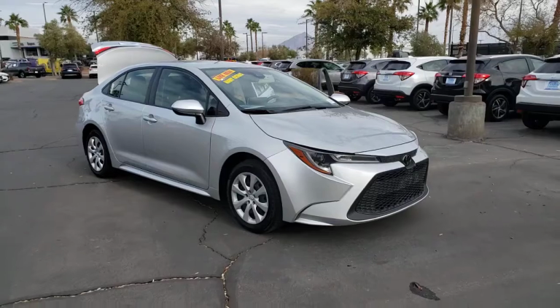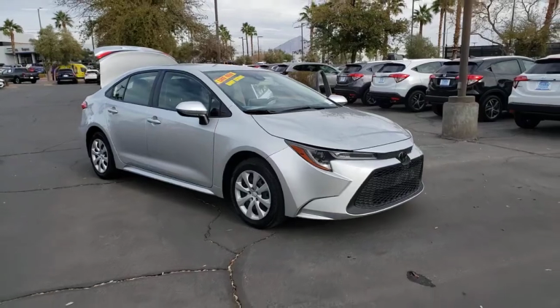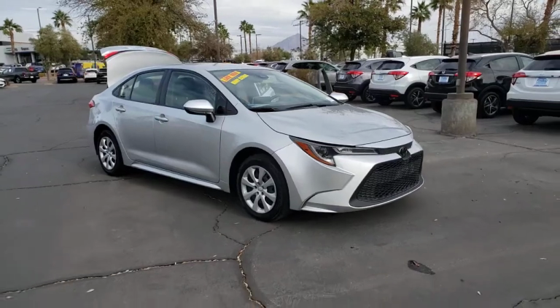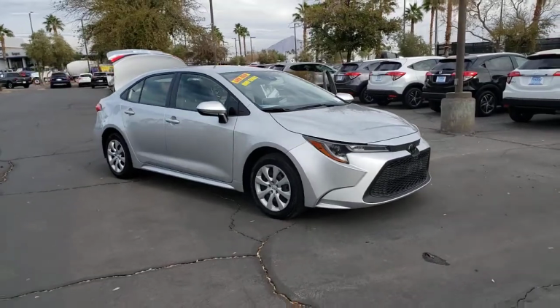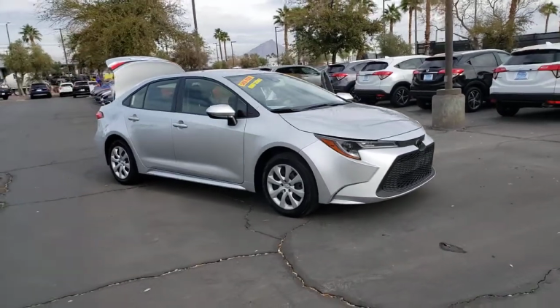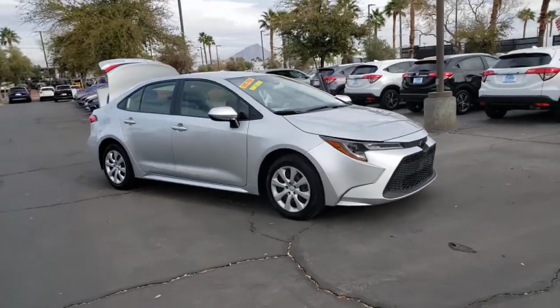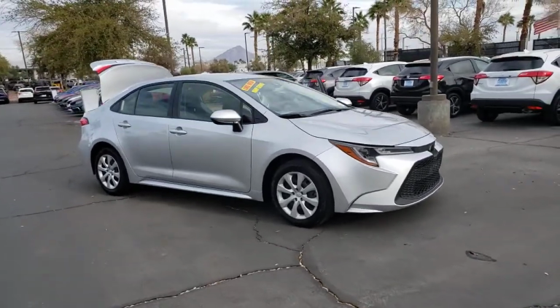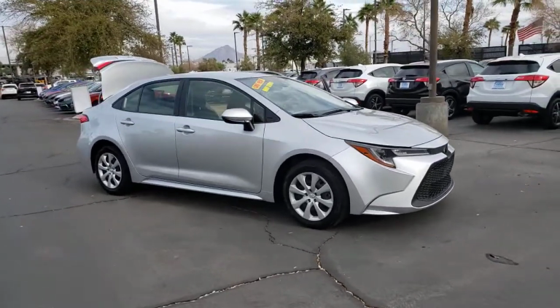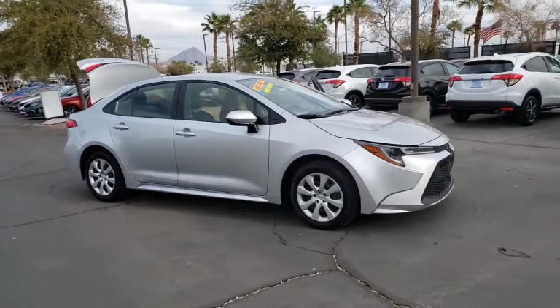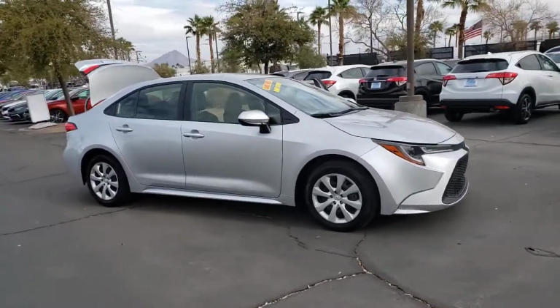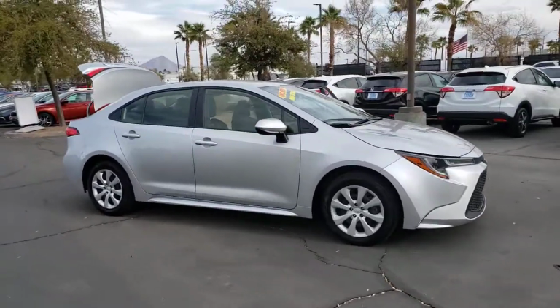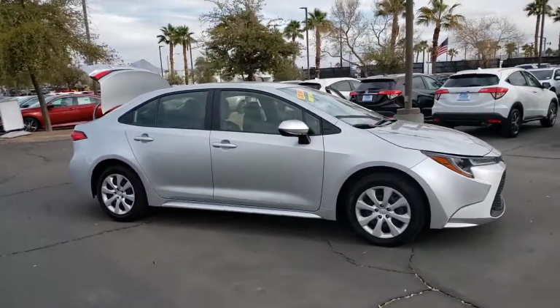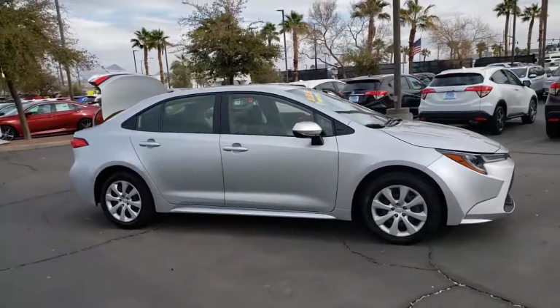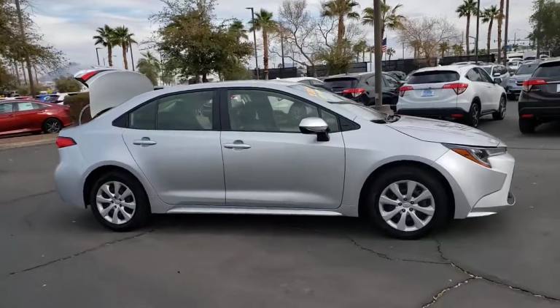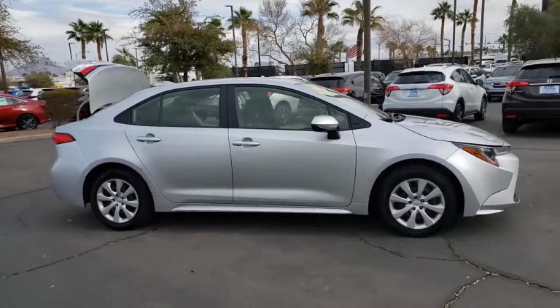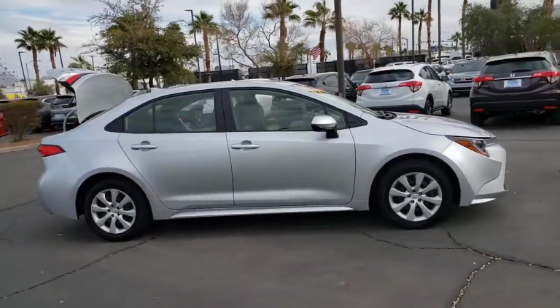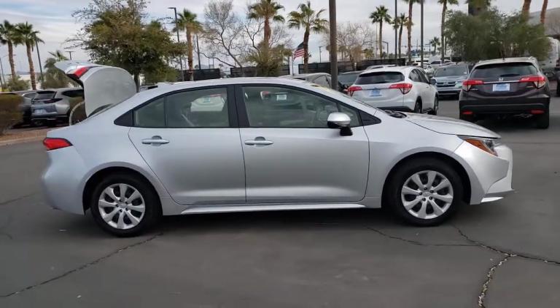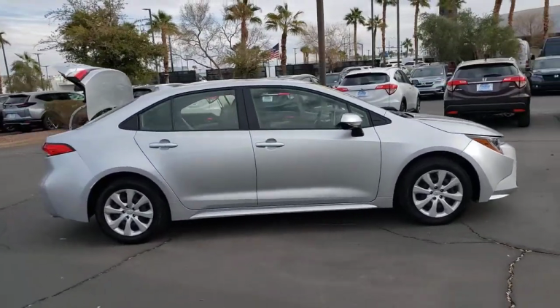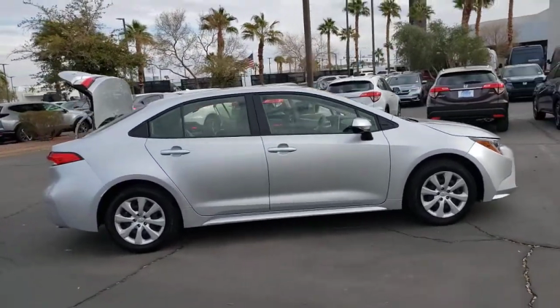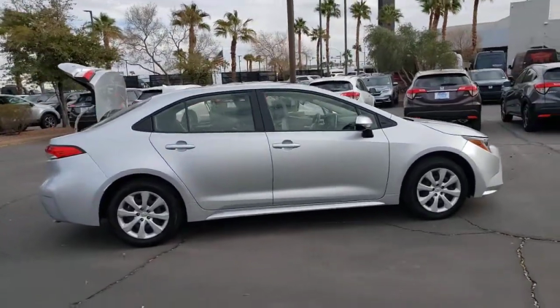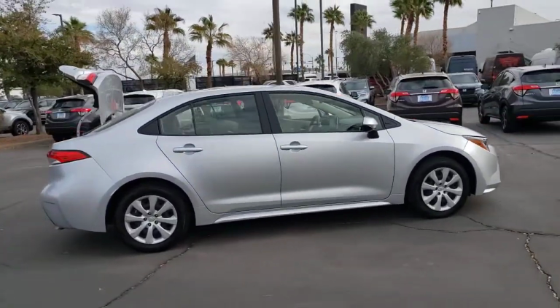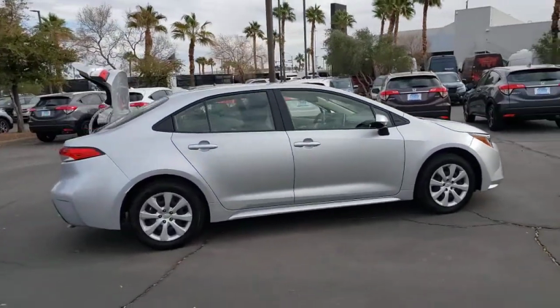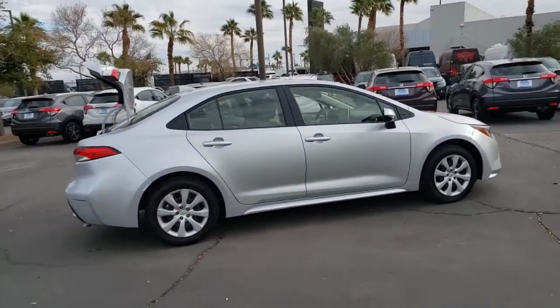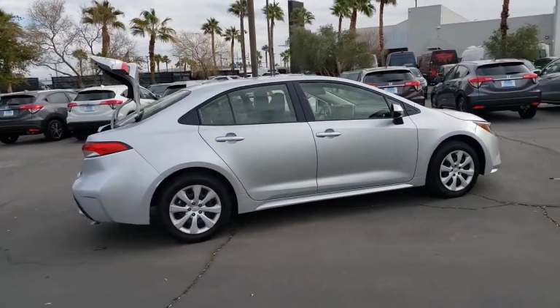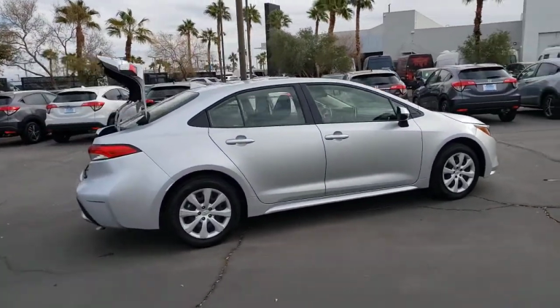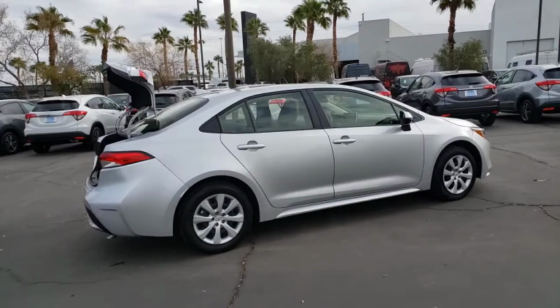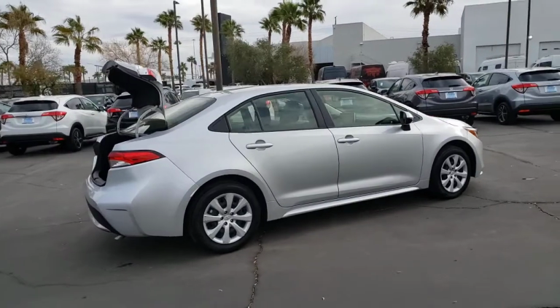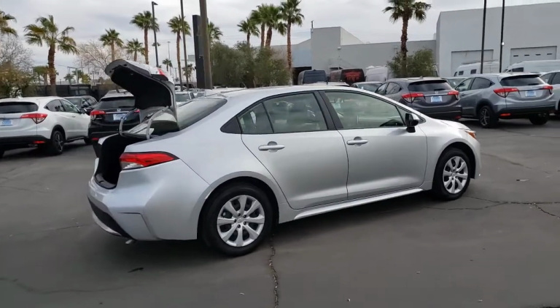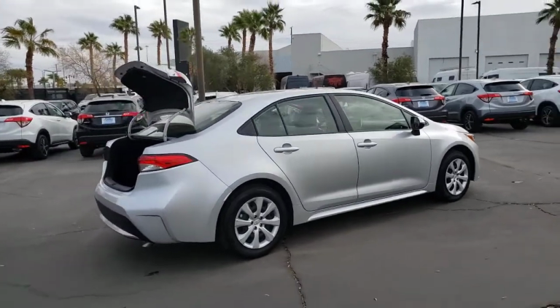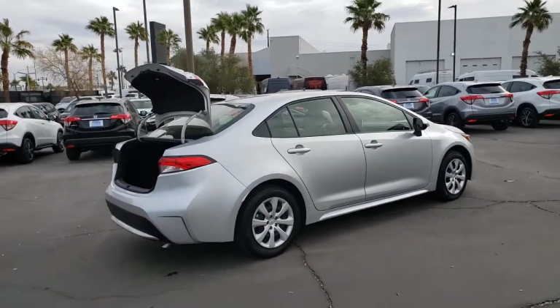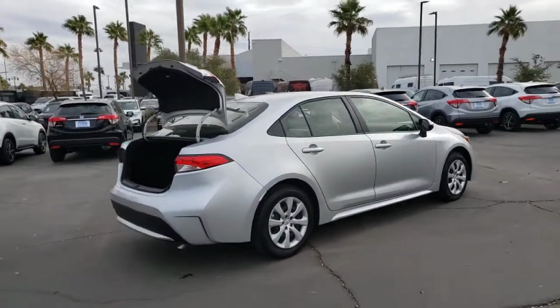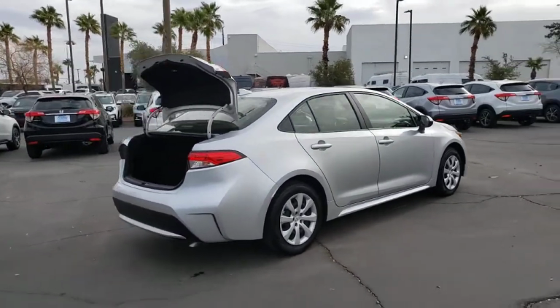You will be amazed by this 2020 Toyota Corolla. With less than 40,000 miles on the odometer, this vehicle provides excellent value. Now is the perfect time to start a fresh new chapter in your traveling life.